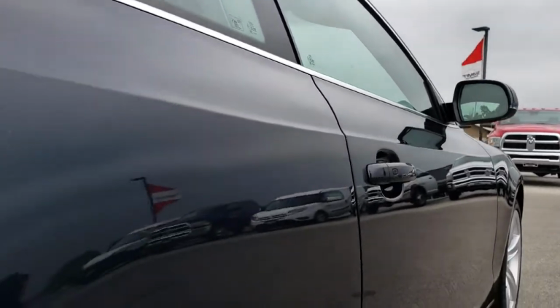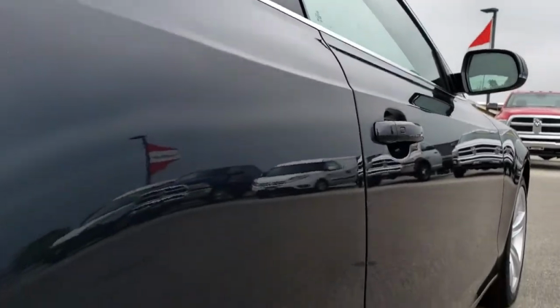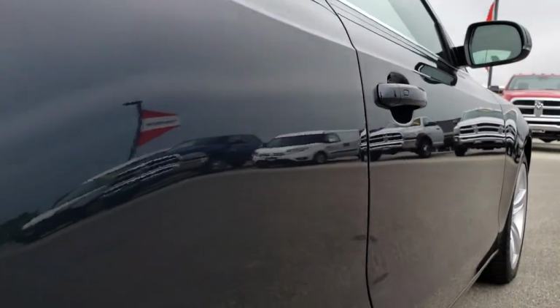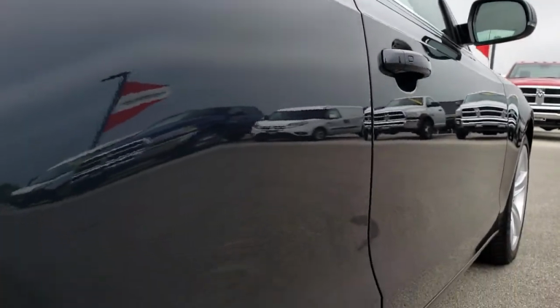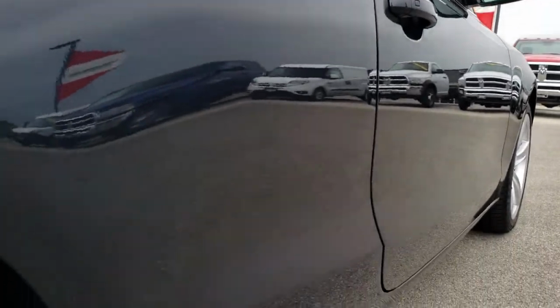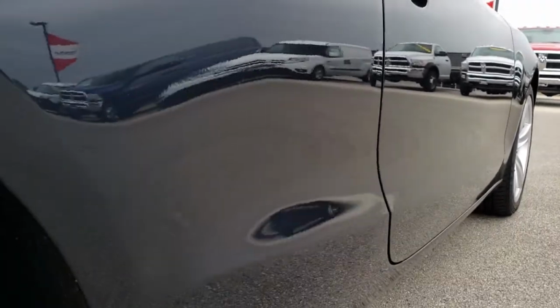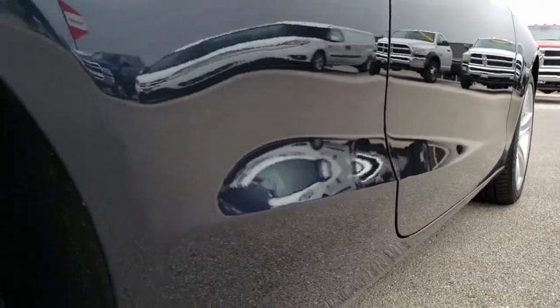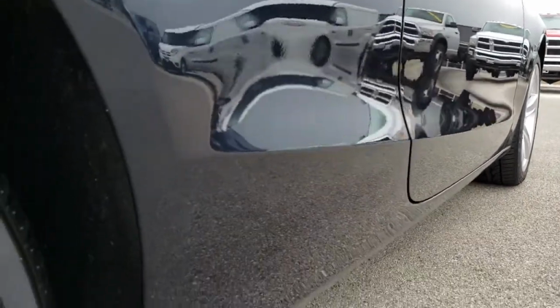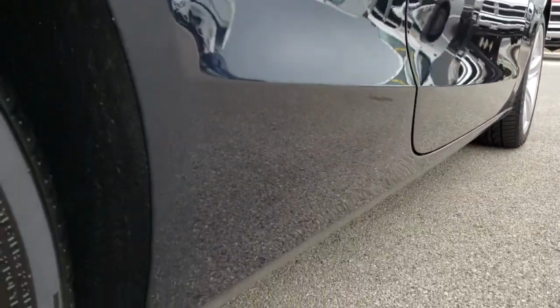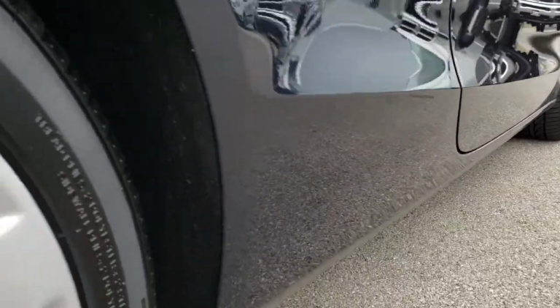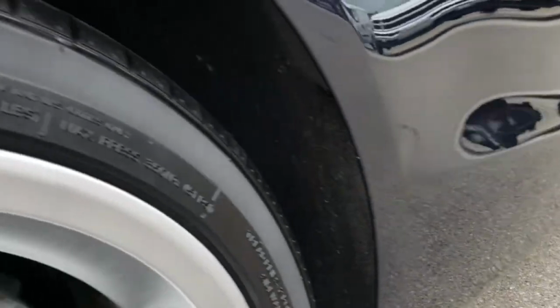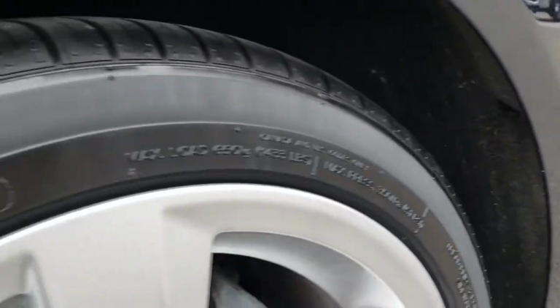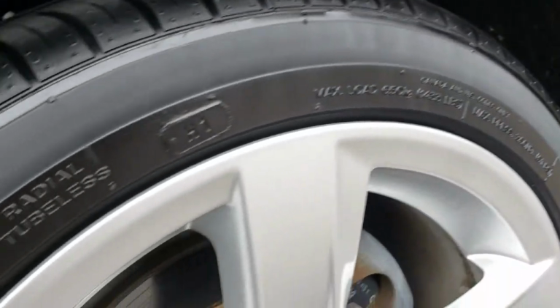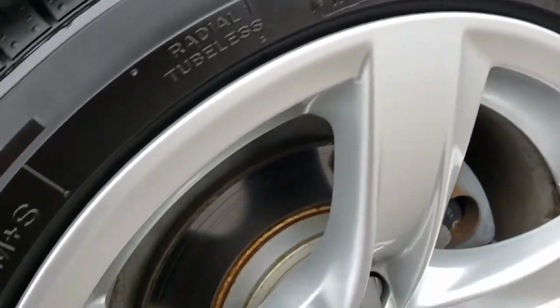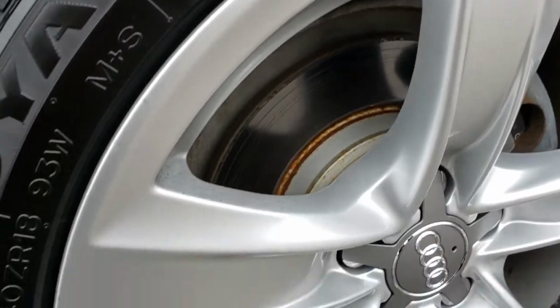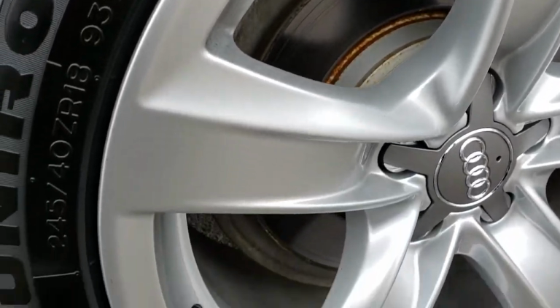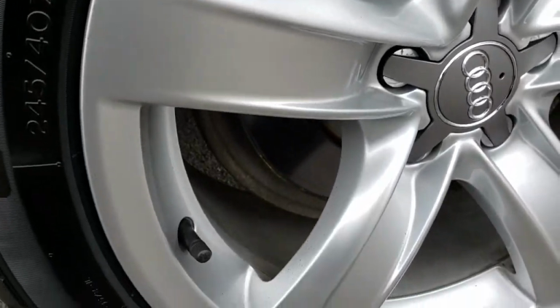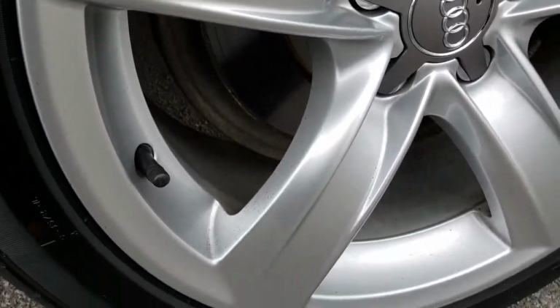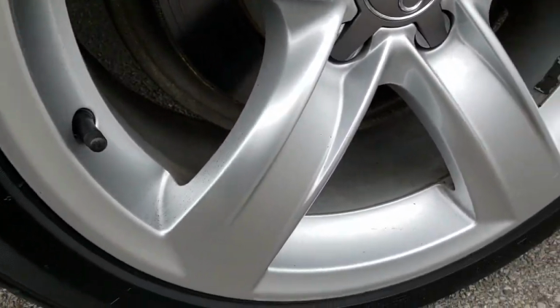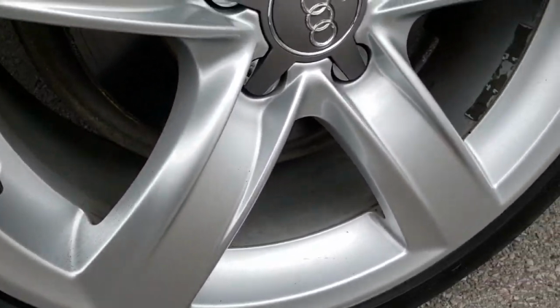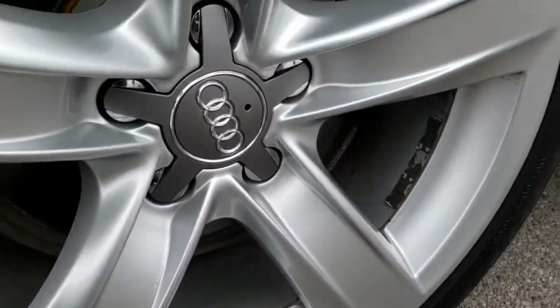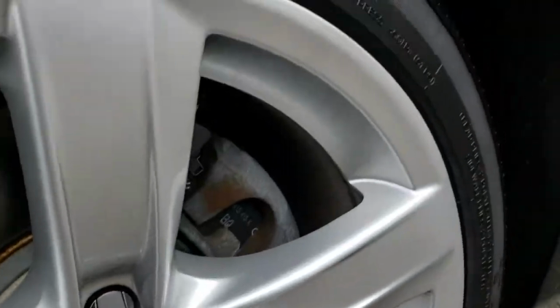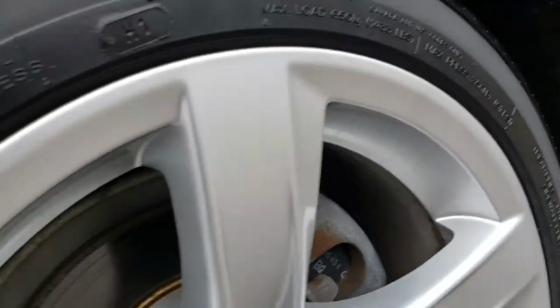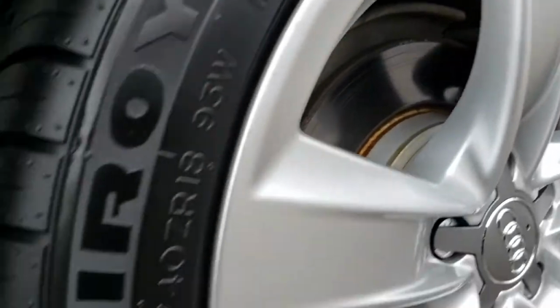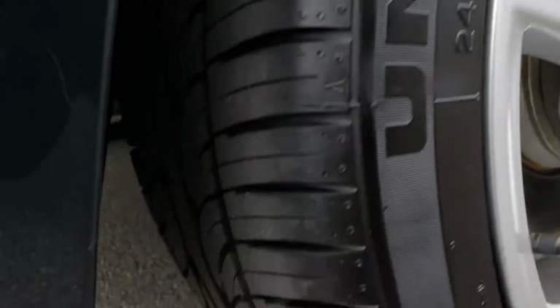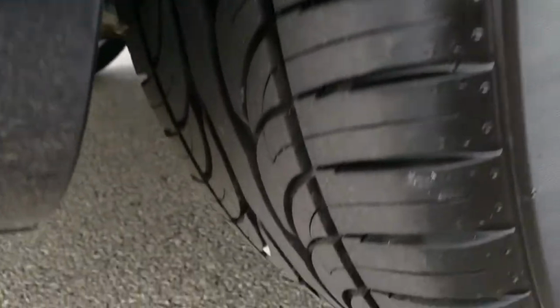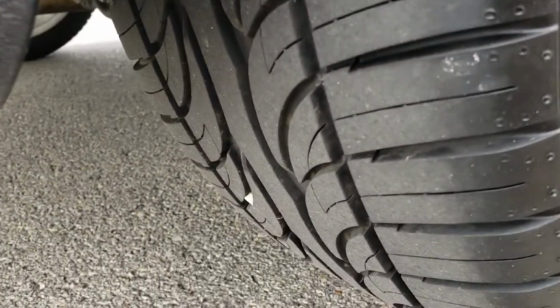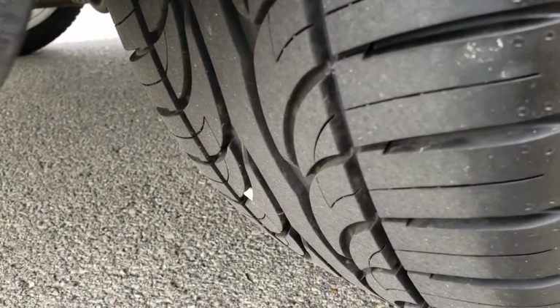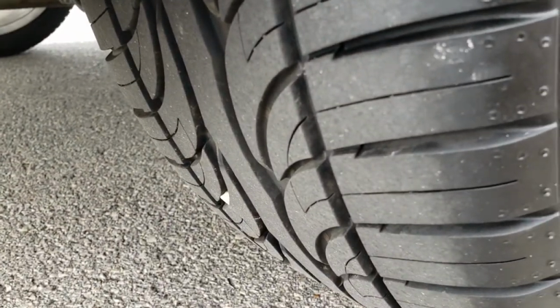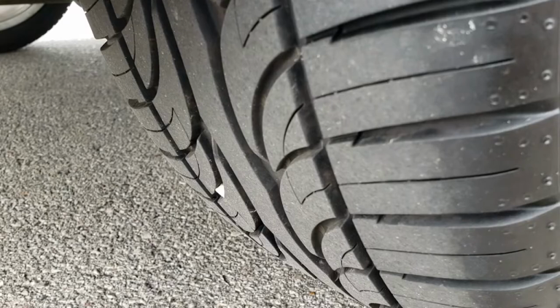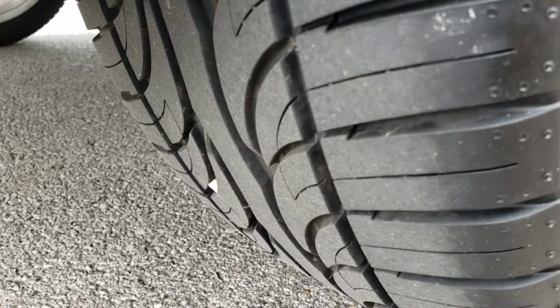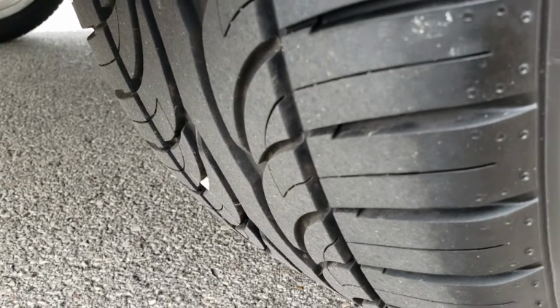Really clean down this side. This back rim is in excellent condition as well, and the back tires have just as much tread as the front tires.